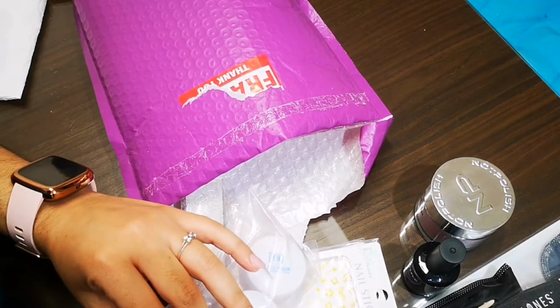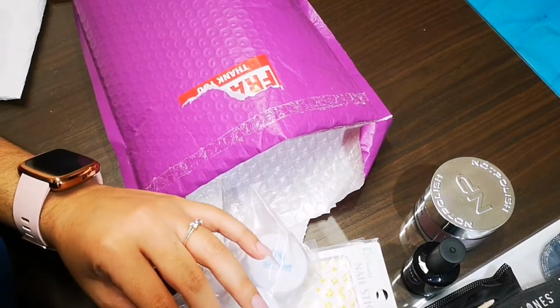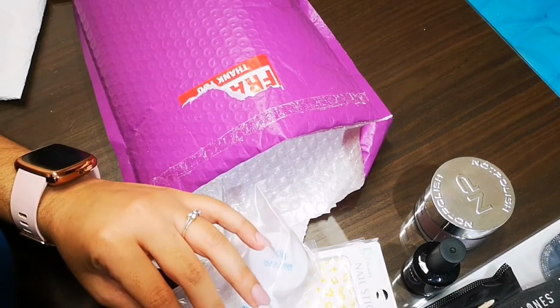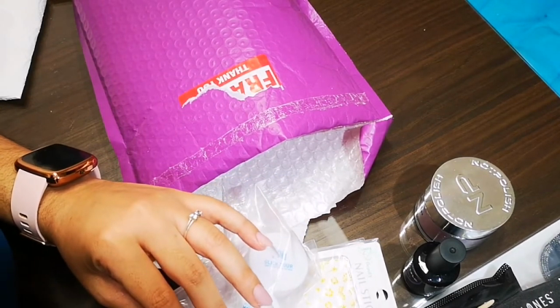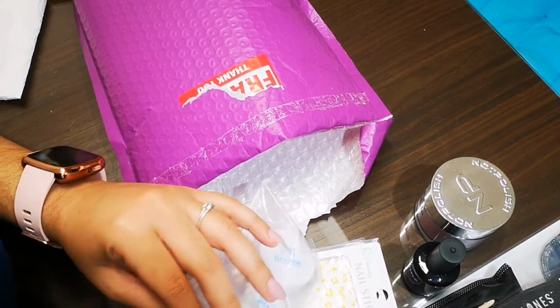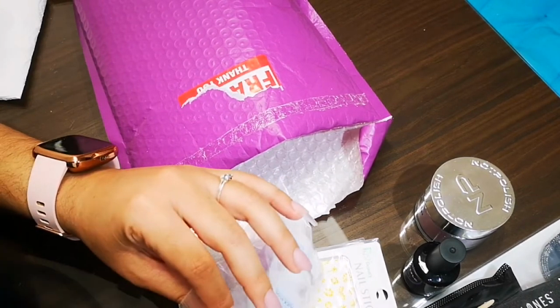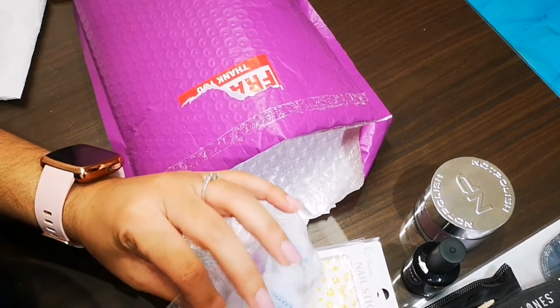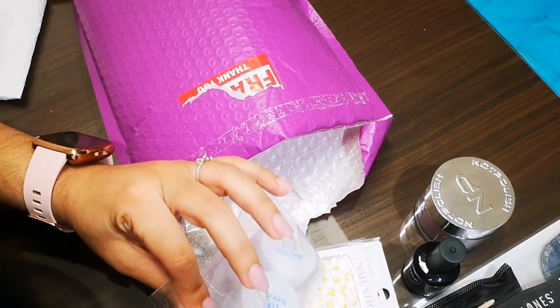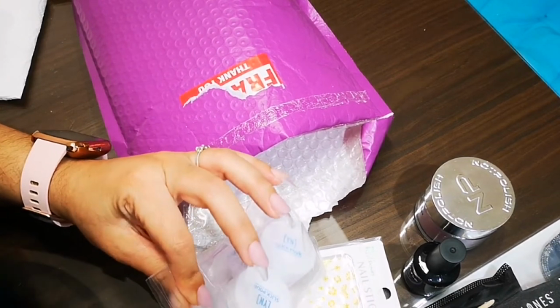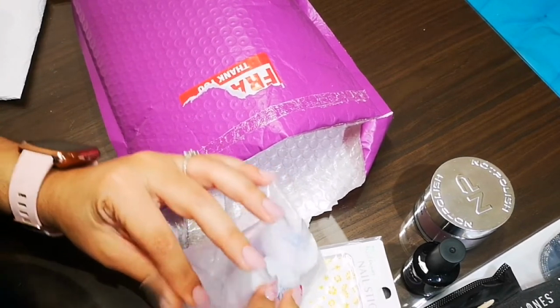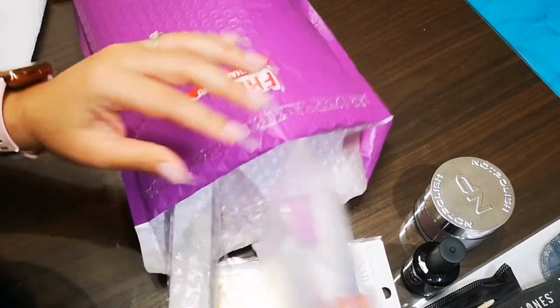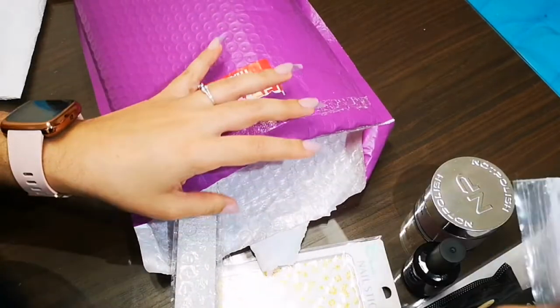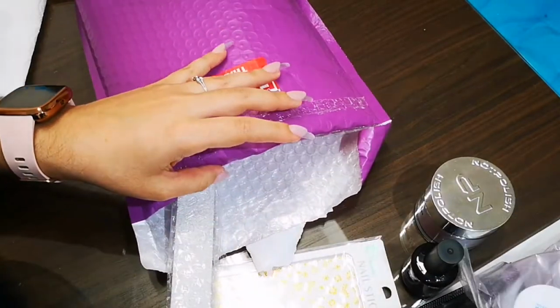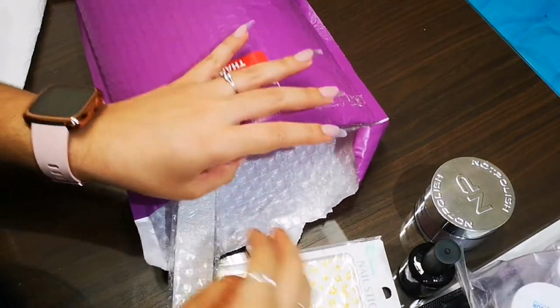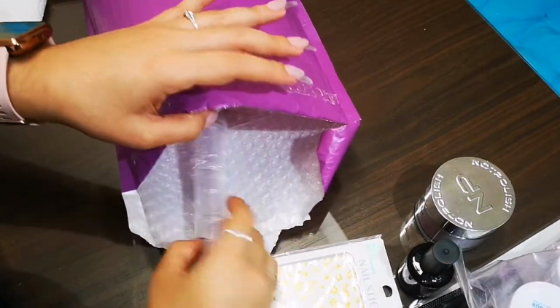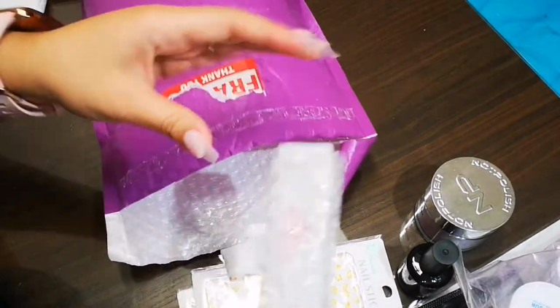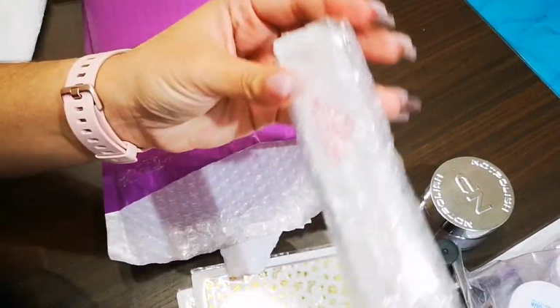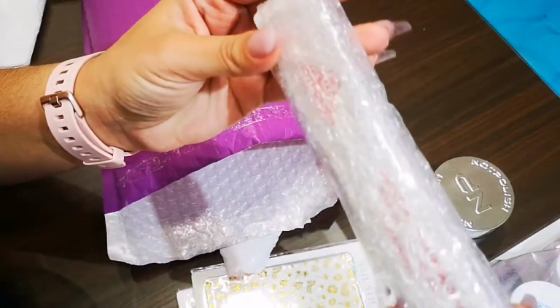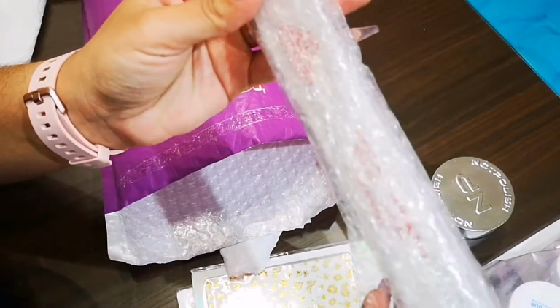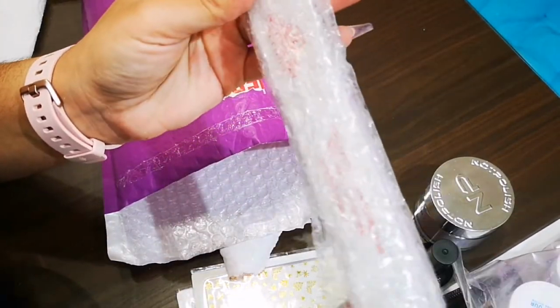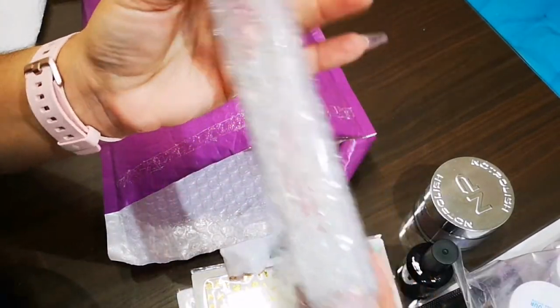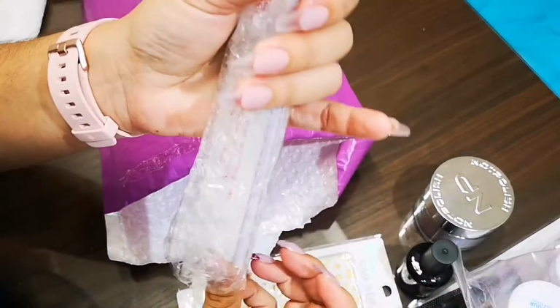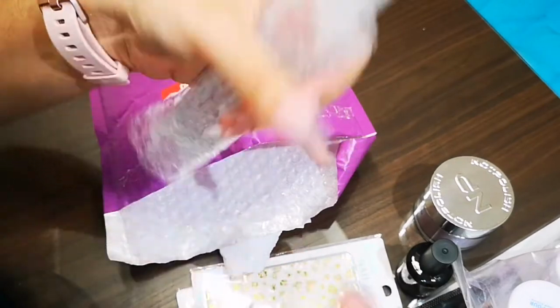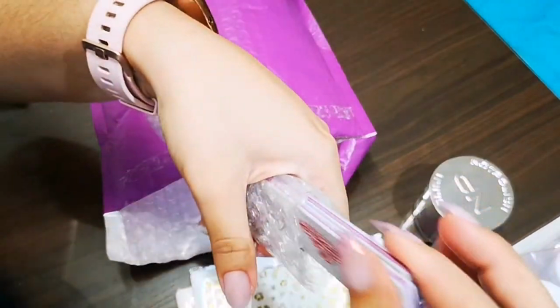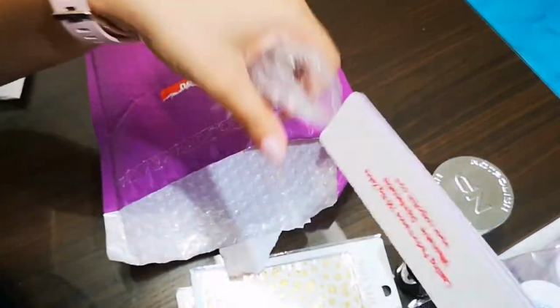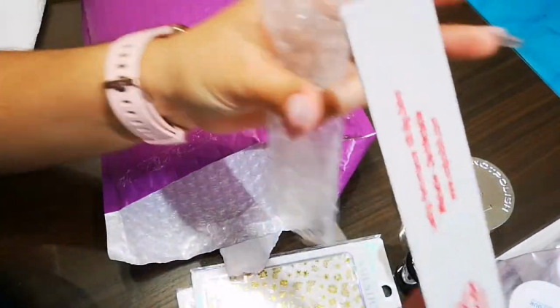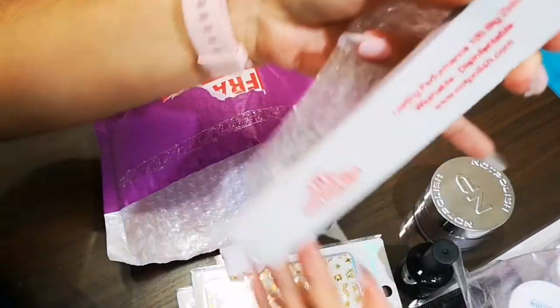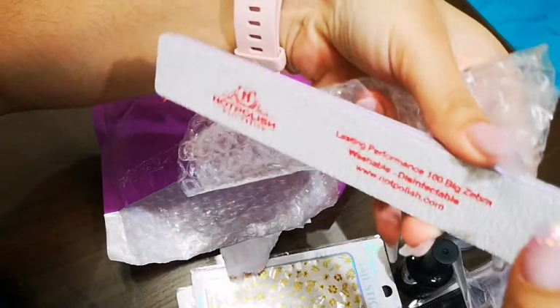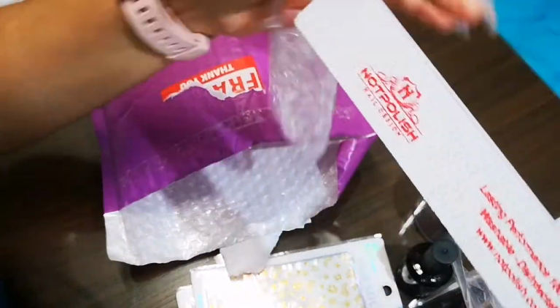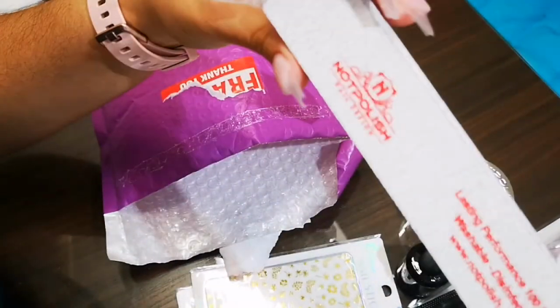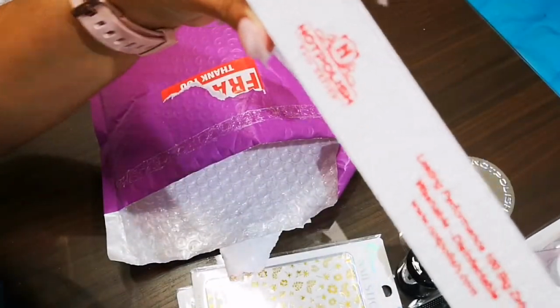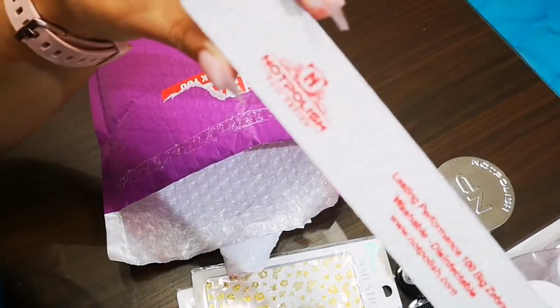Then the acrylic that she sent me — this is Young Nails. I think it's the dip system. One is called Paper Airplane, which is the white one, and the purple one is called Wine Flight.